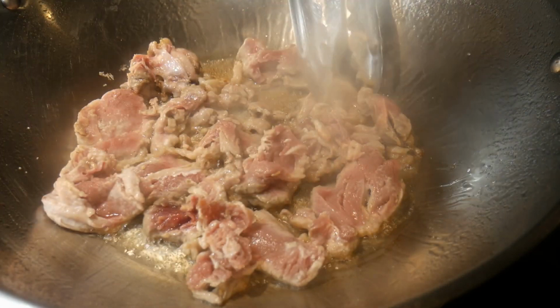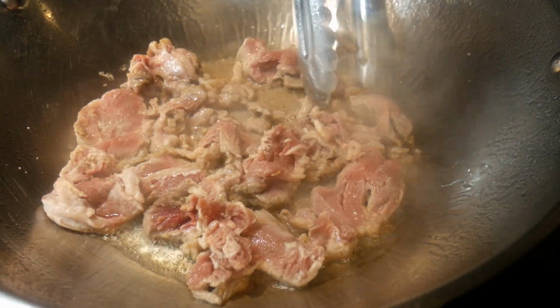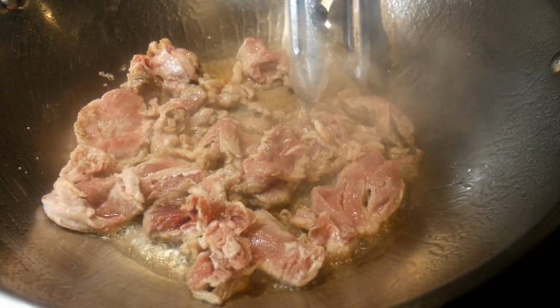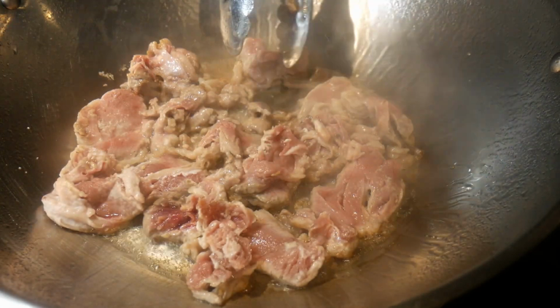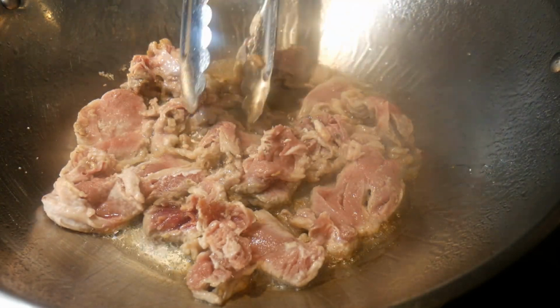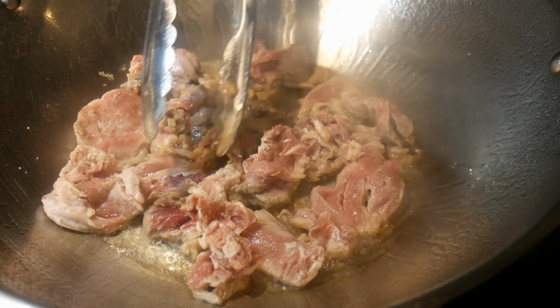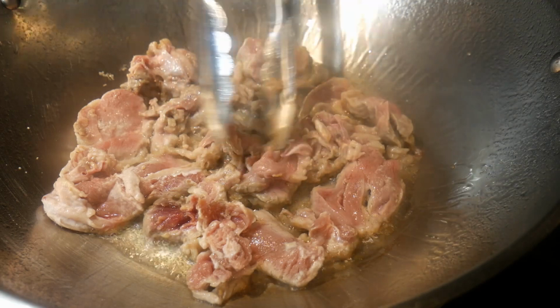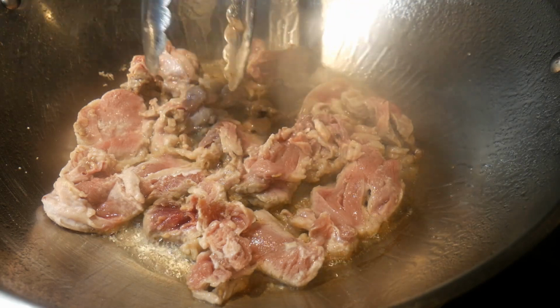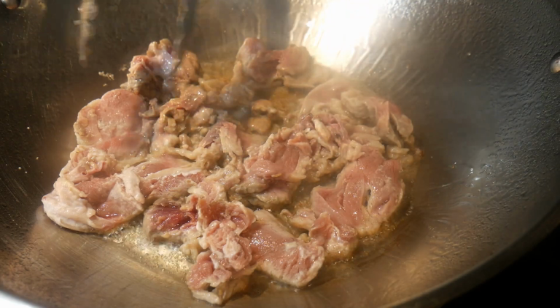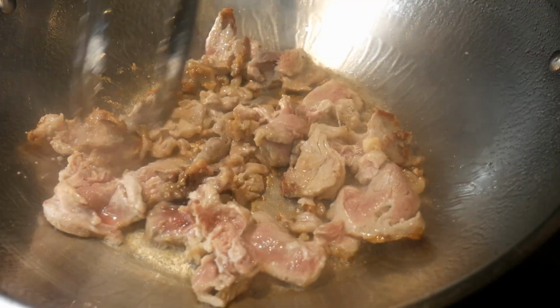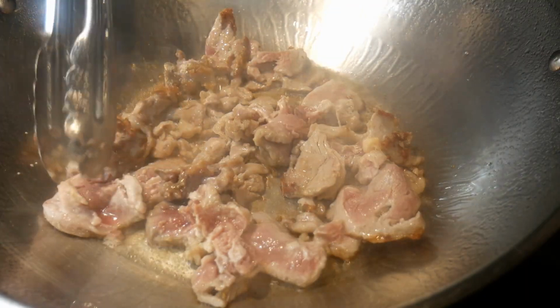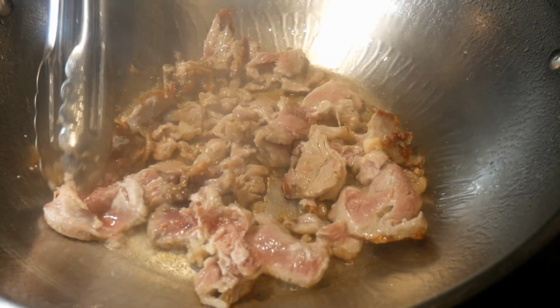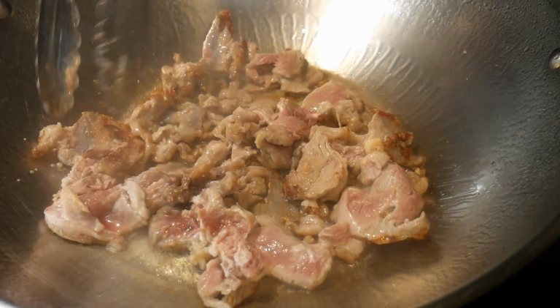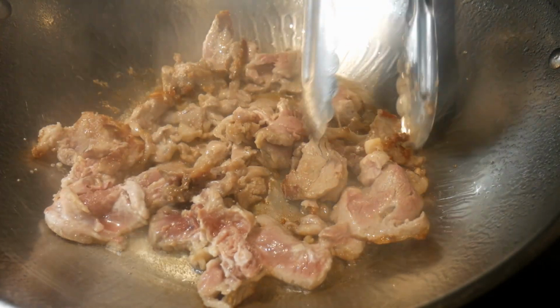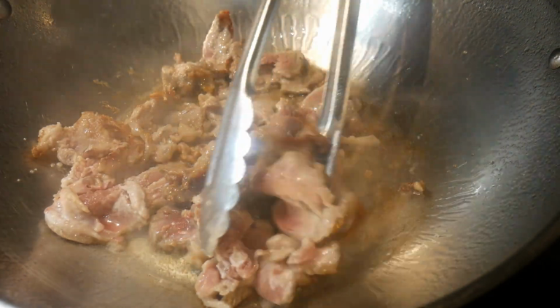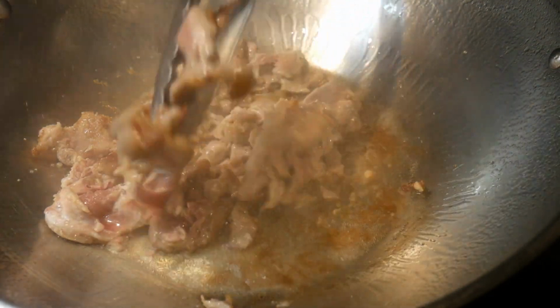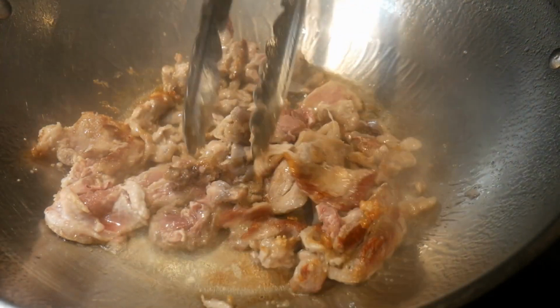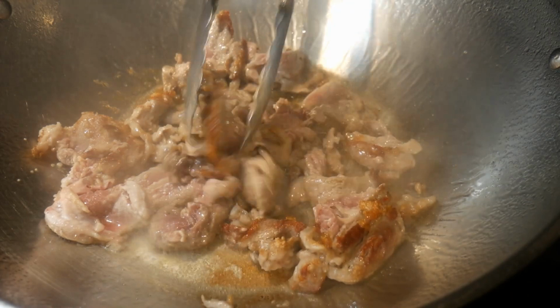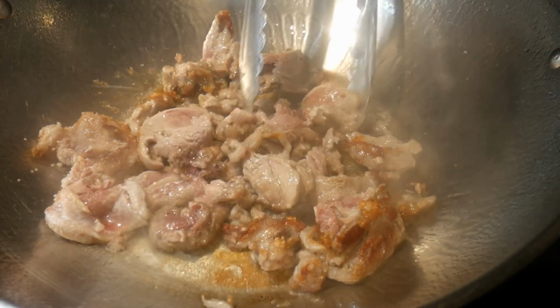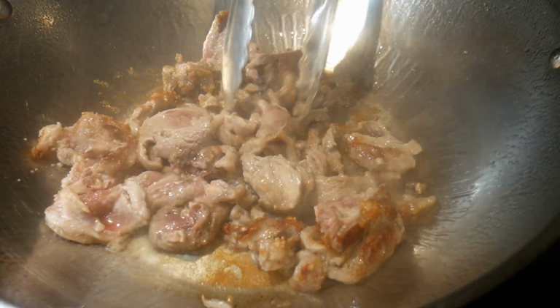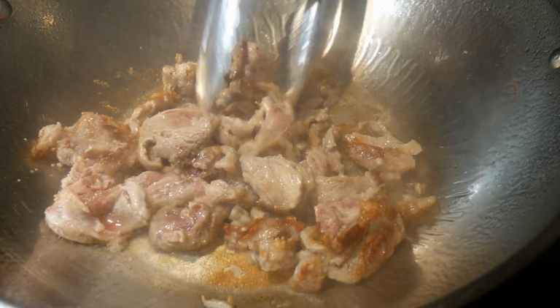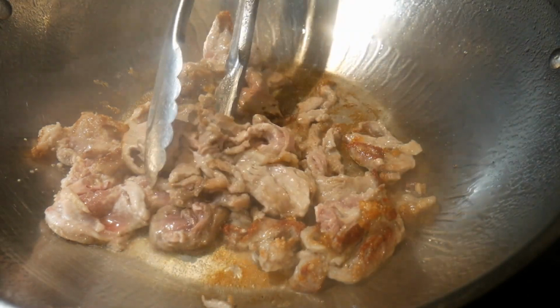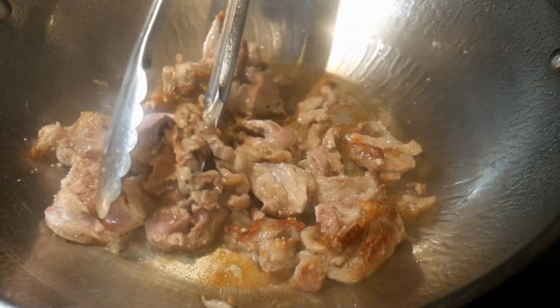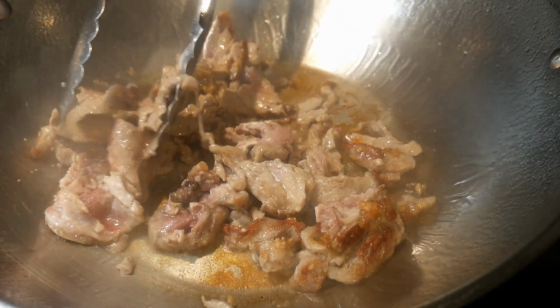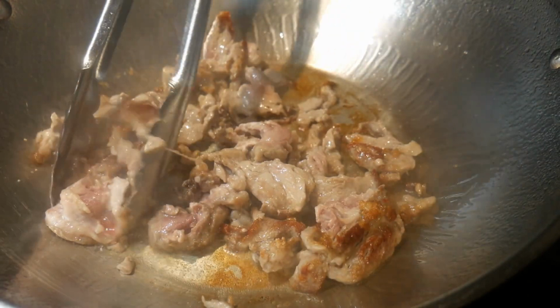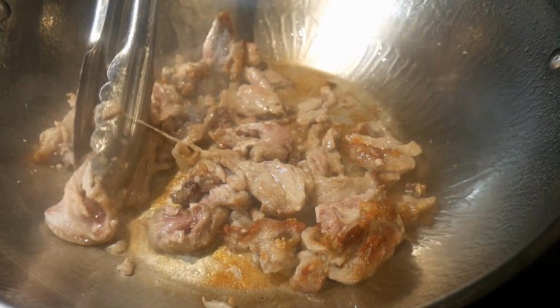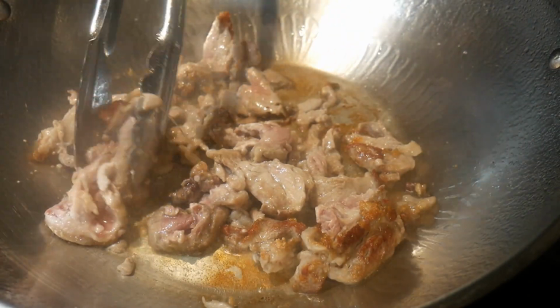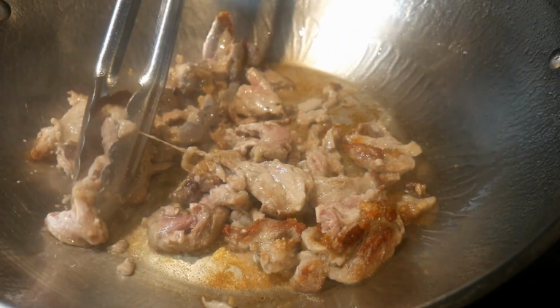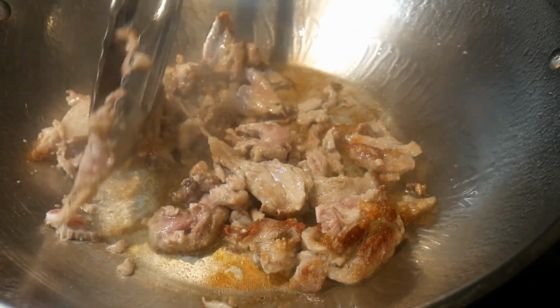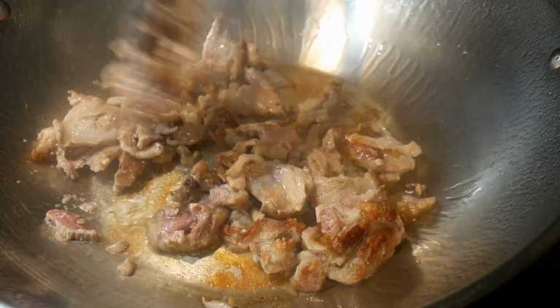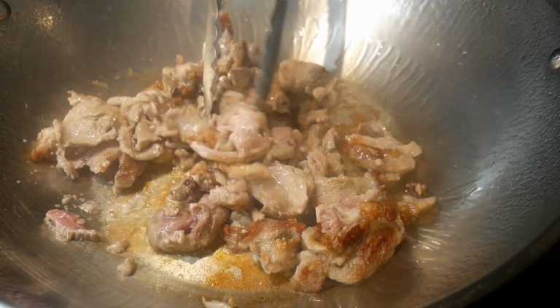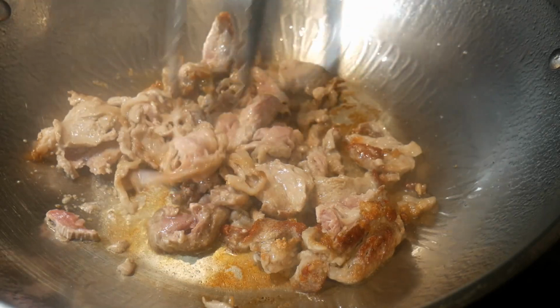I really like the Kusina 14-inch standstill wok because it has a larger flat surface, so it will allow me to use it like a small frying pan.